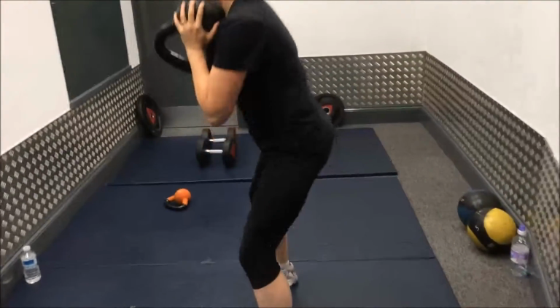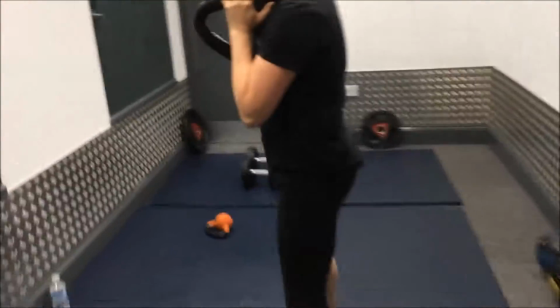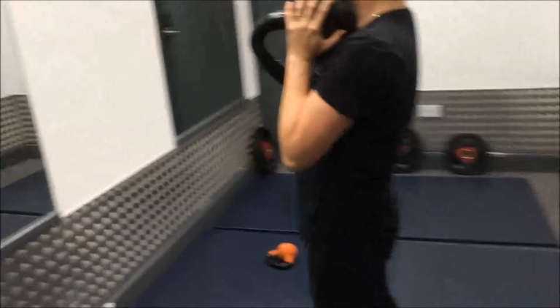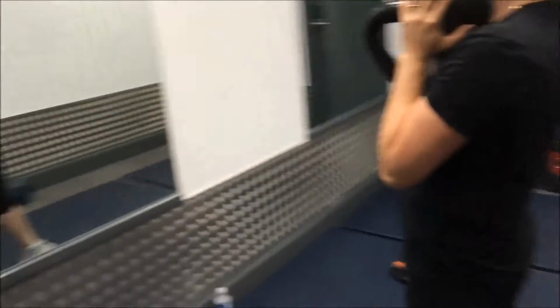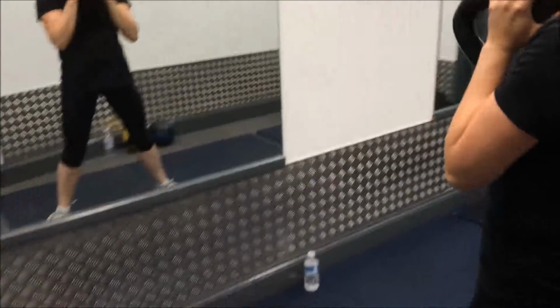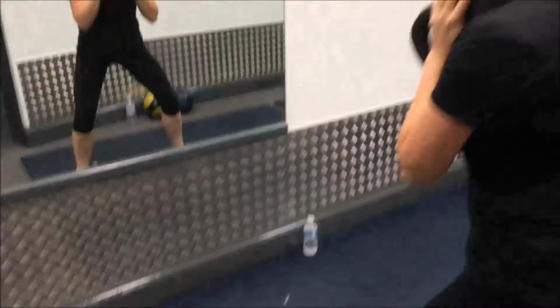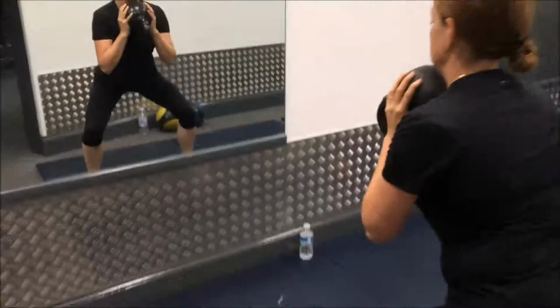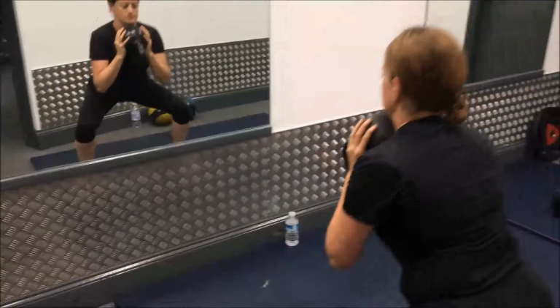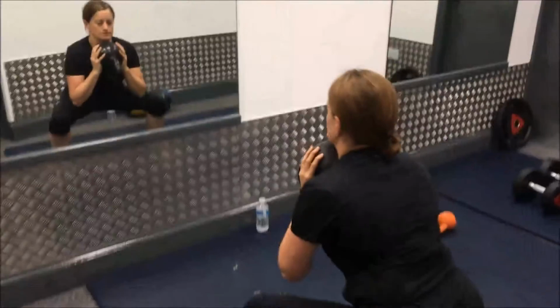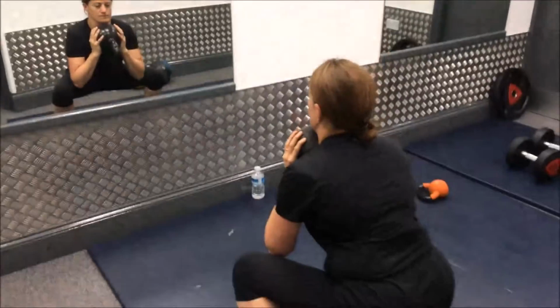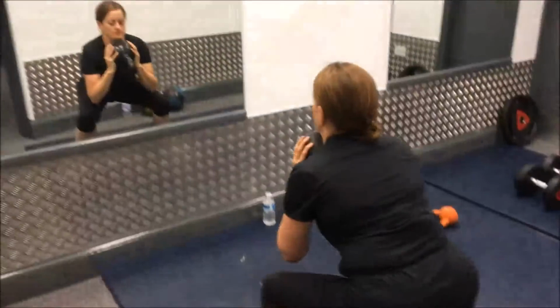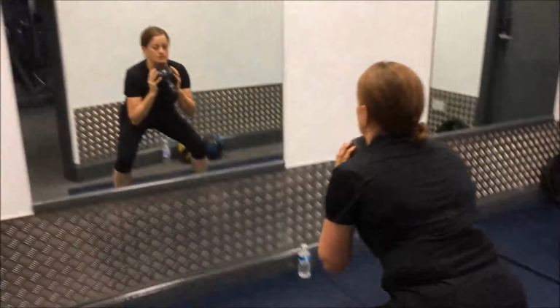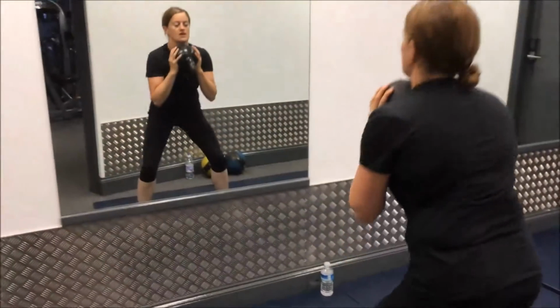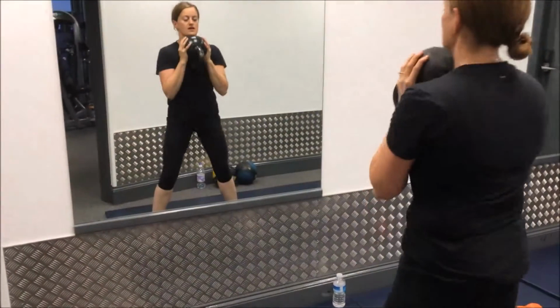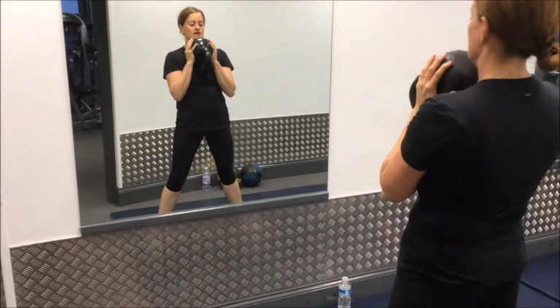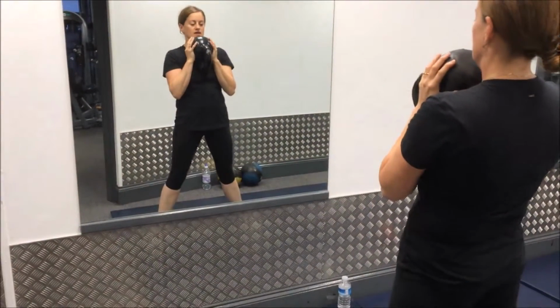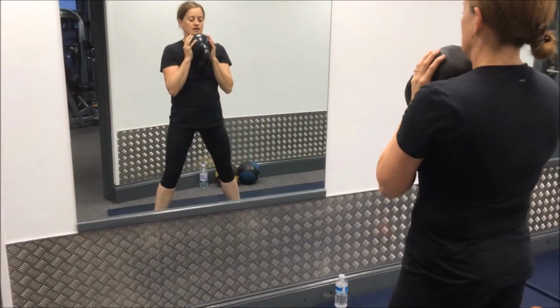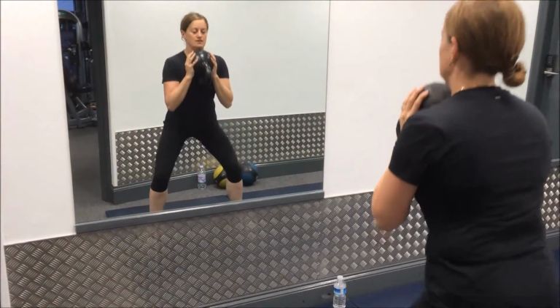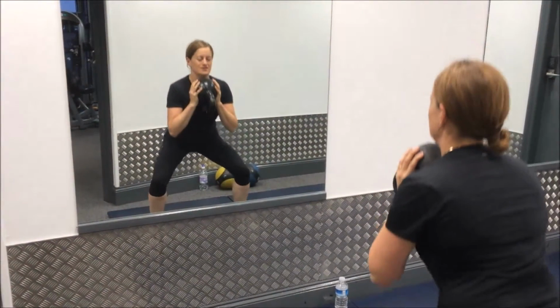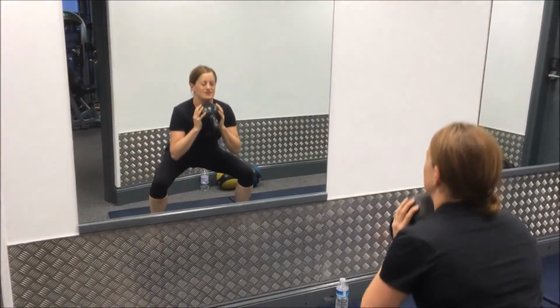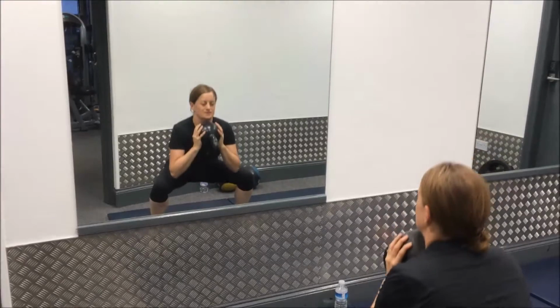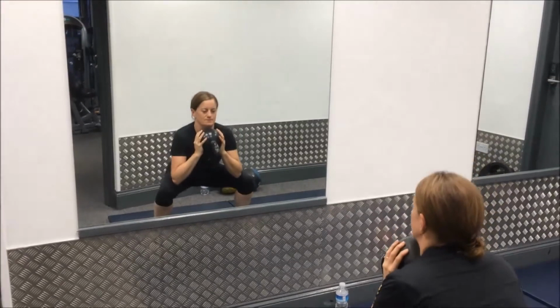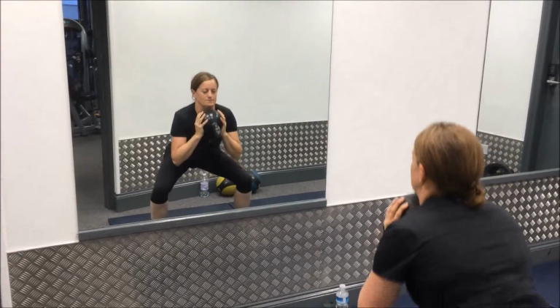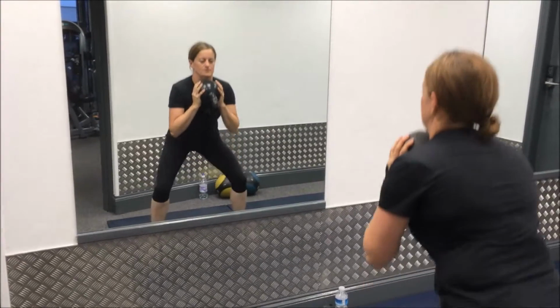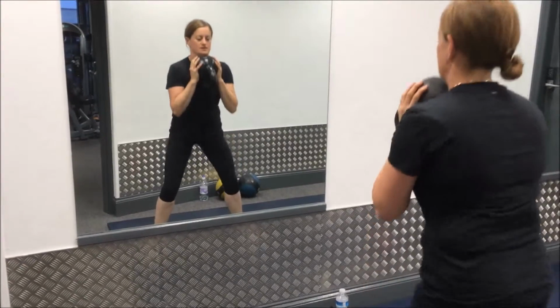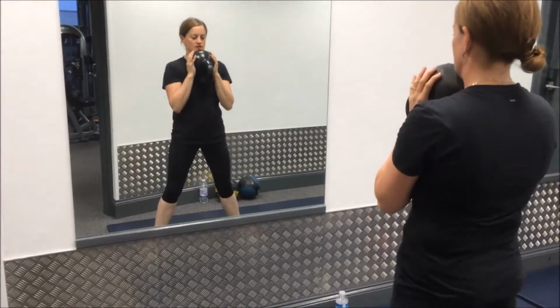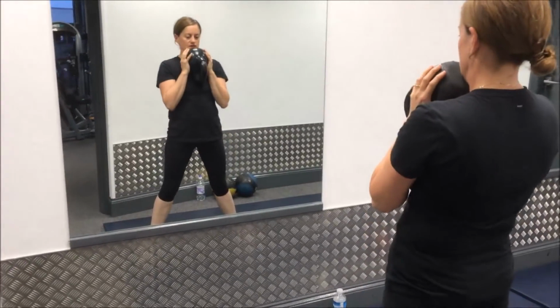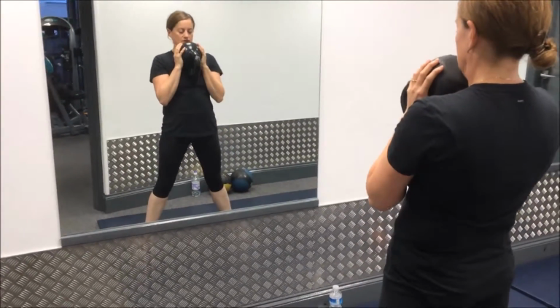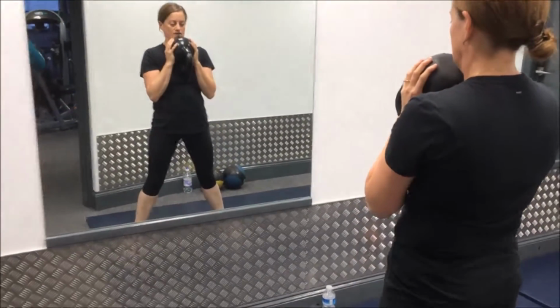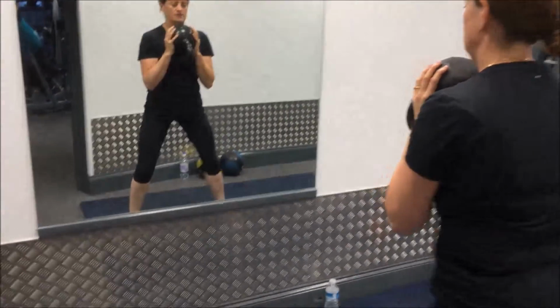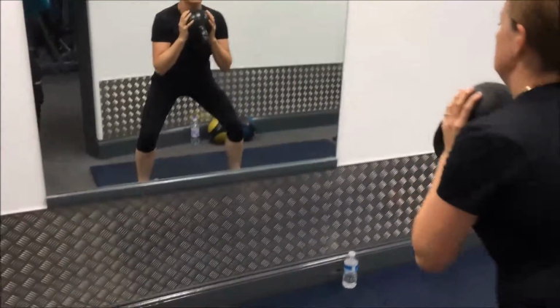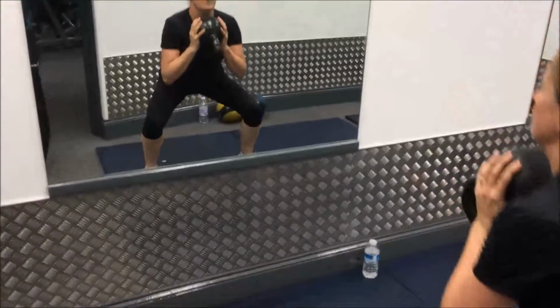So it's very easy to hit depth on the squat with this exercise. It's a very good sort of progression tool as well to get into barbell squats.